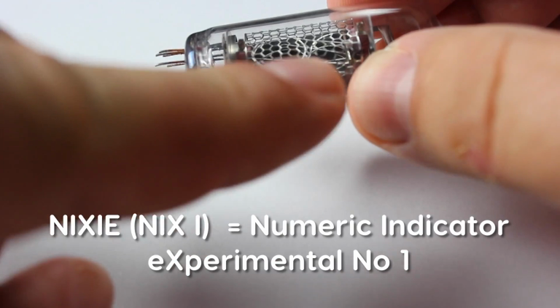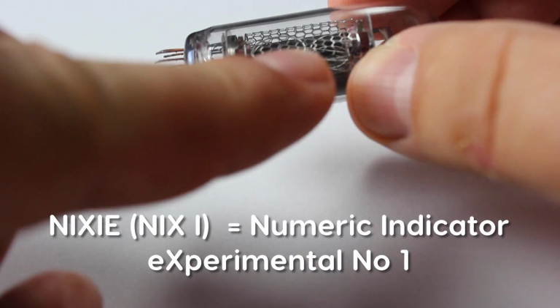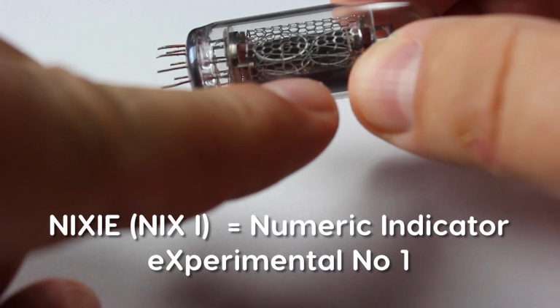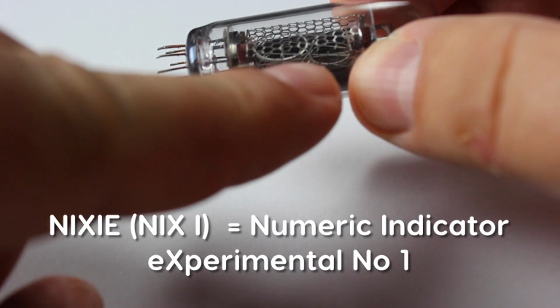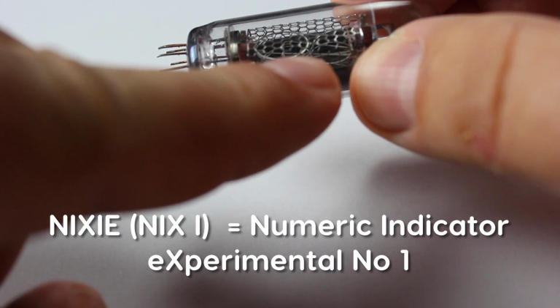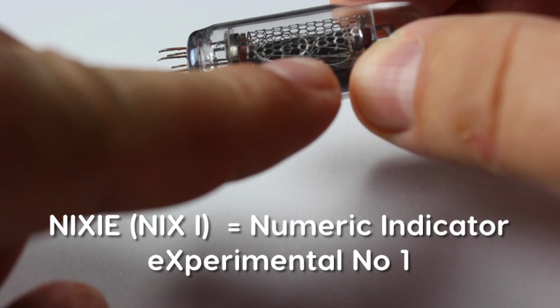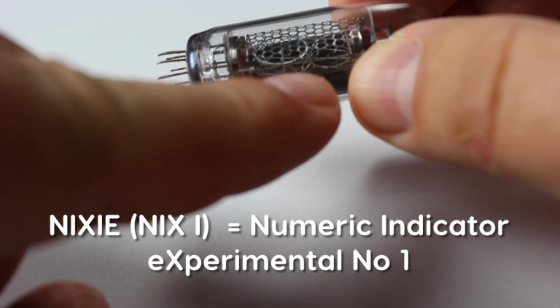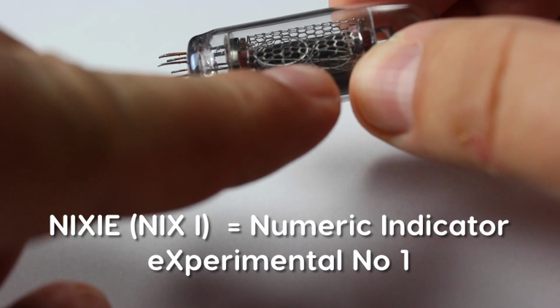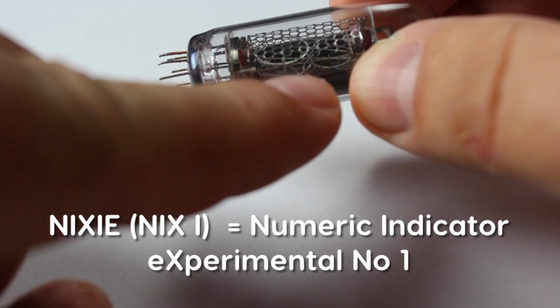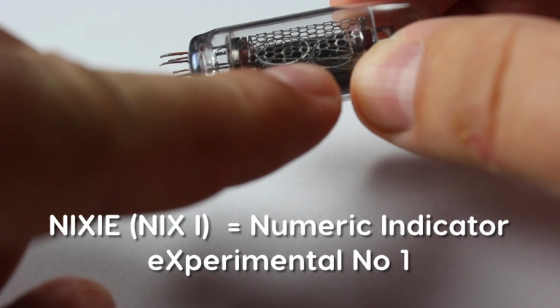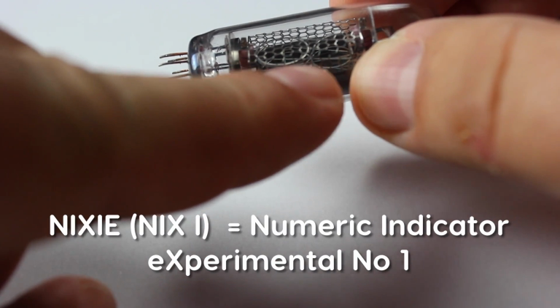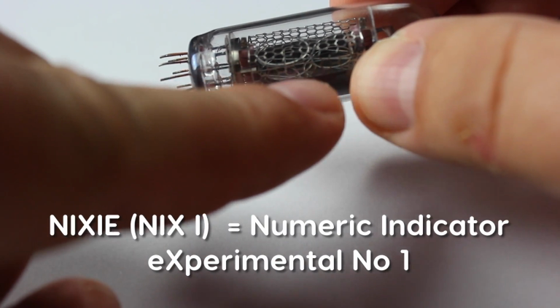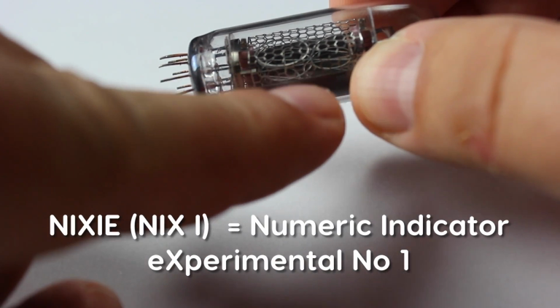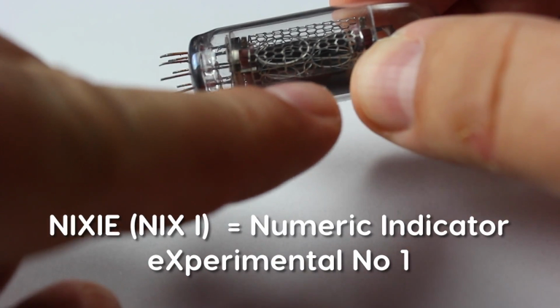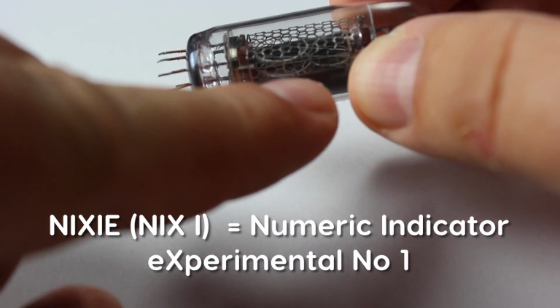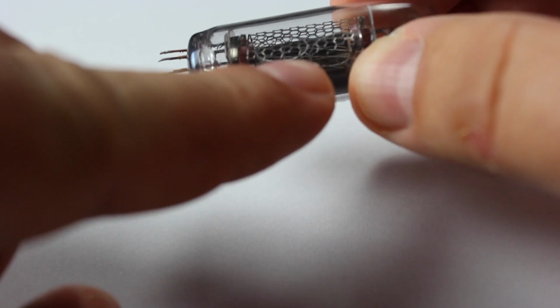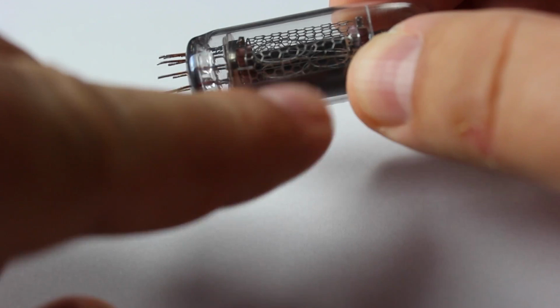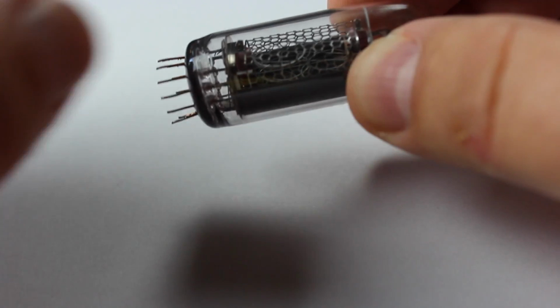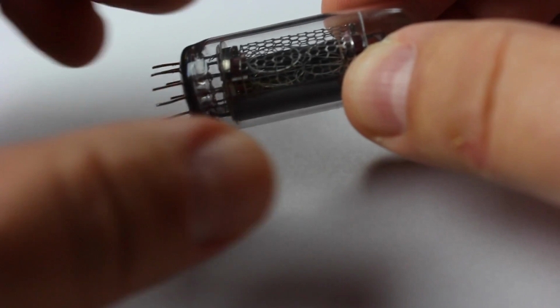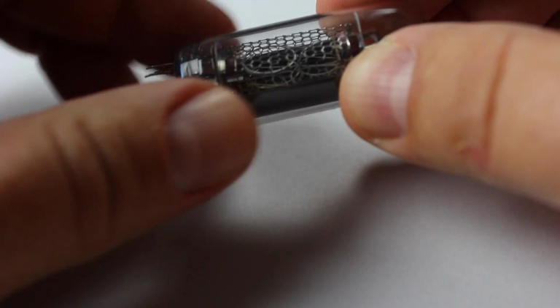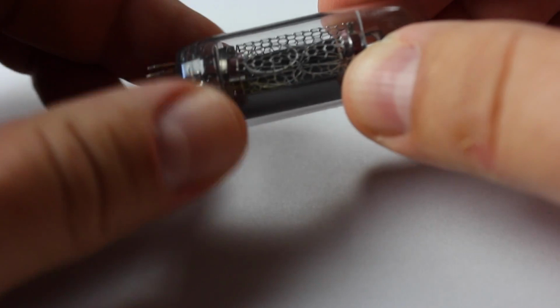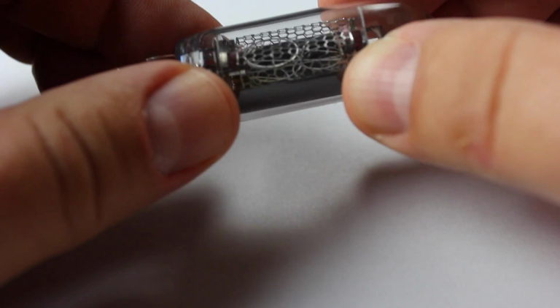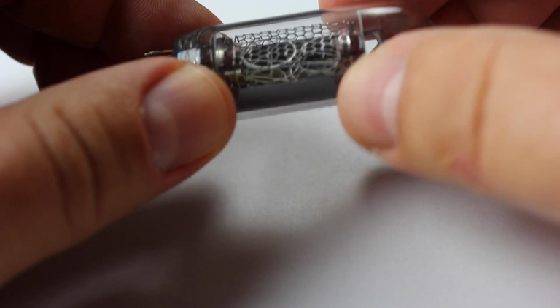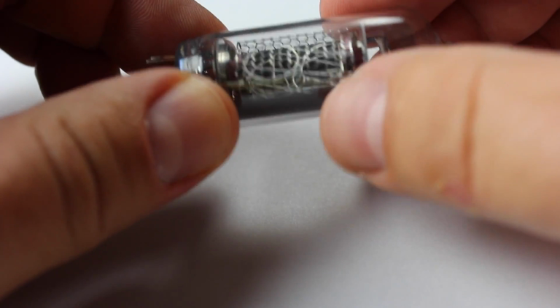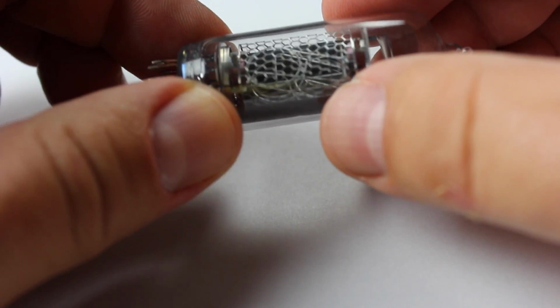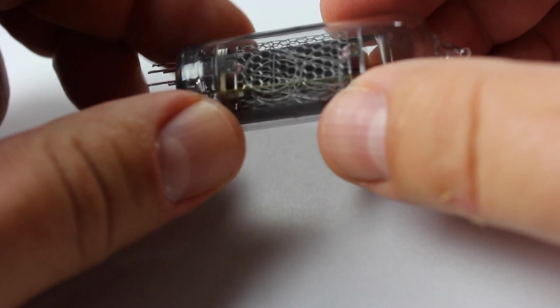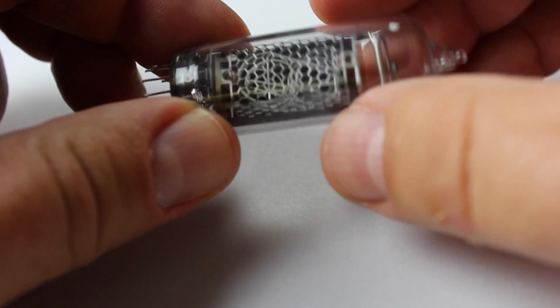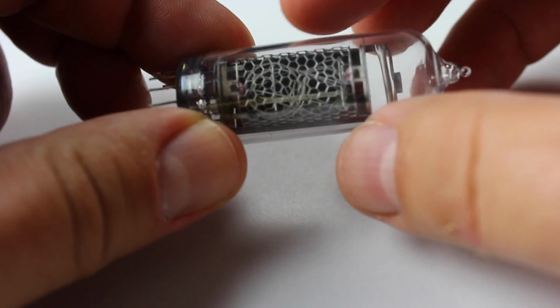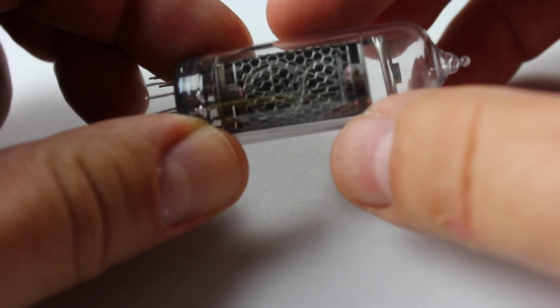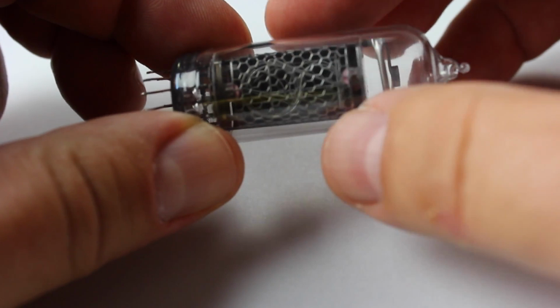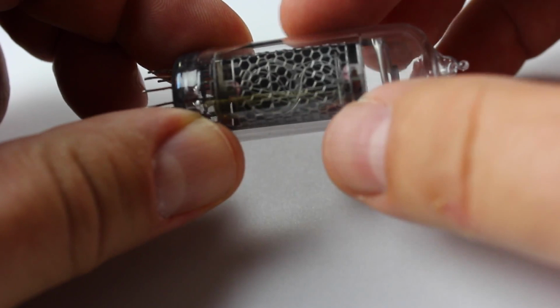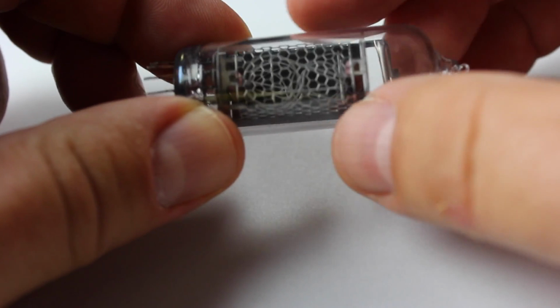Numbers are not placed in numerical sections, but they are arranged so that the cathodes in front don't obscure the cathodes behind.